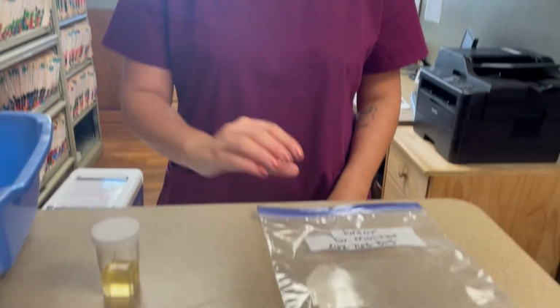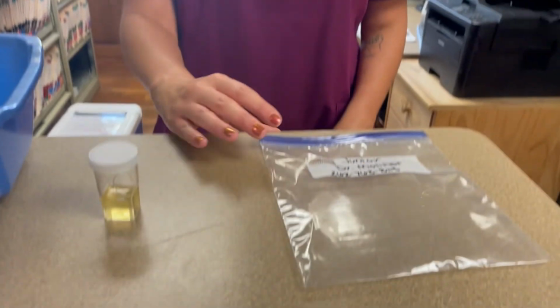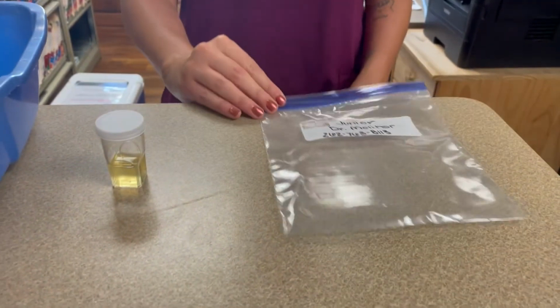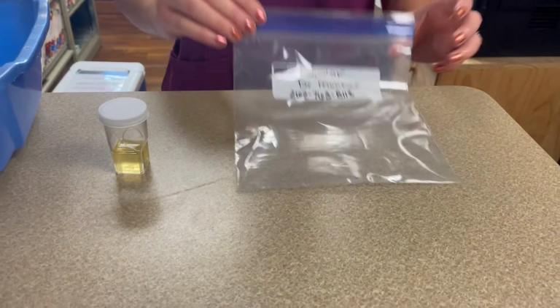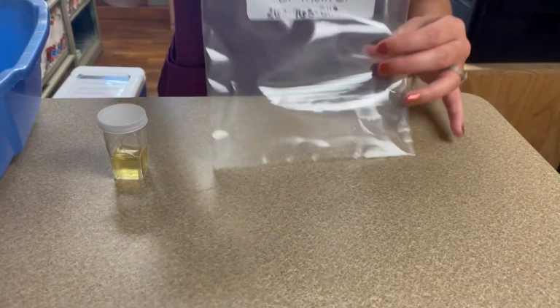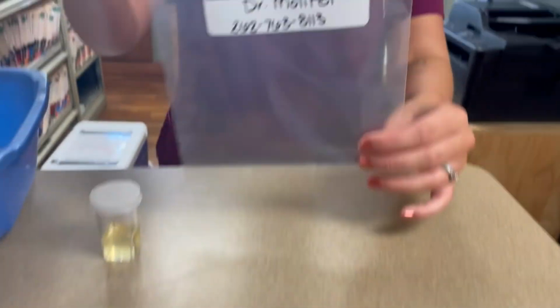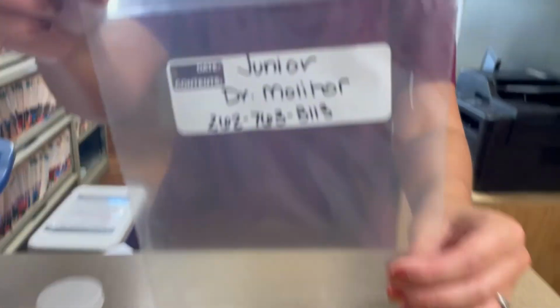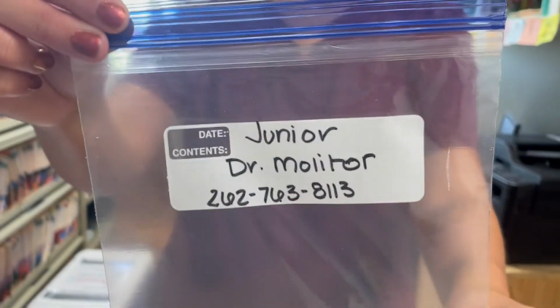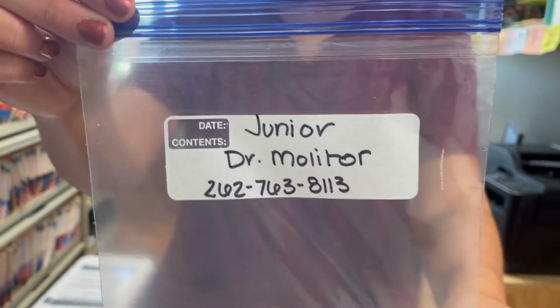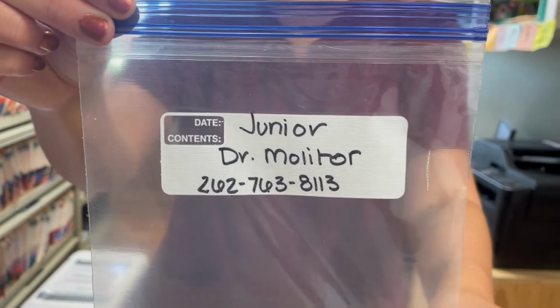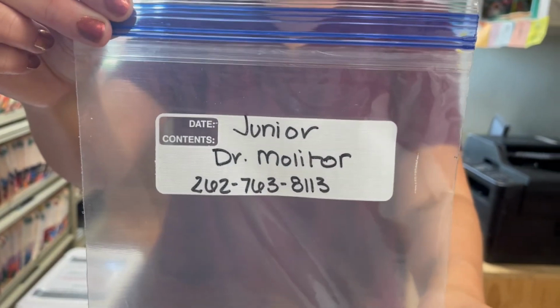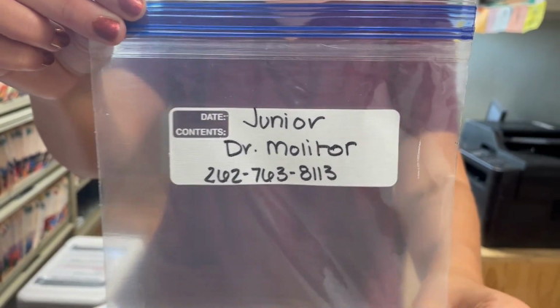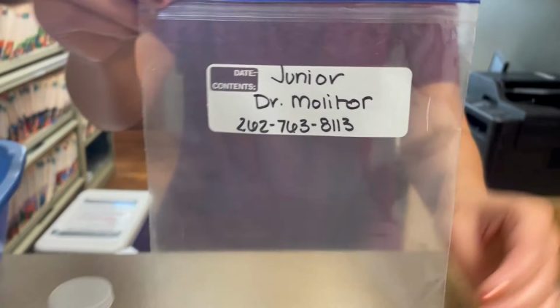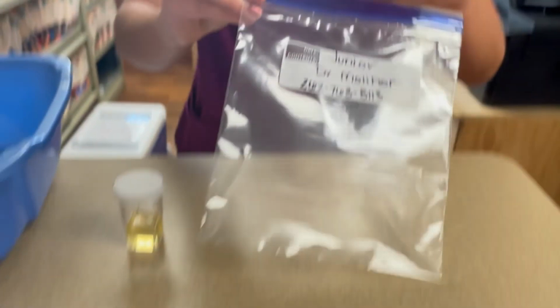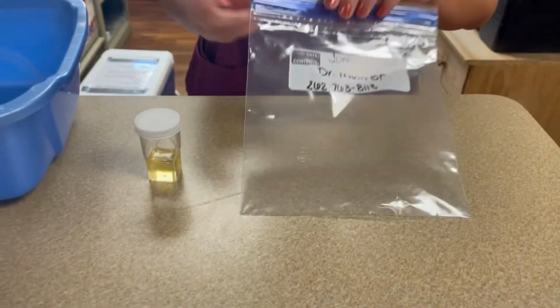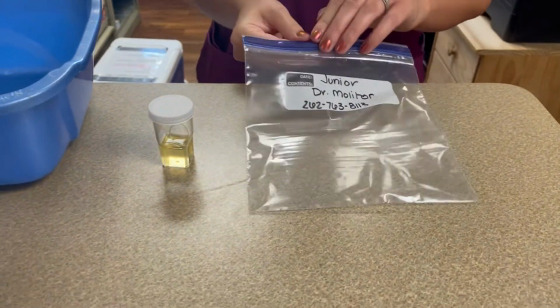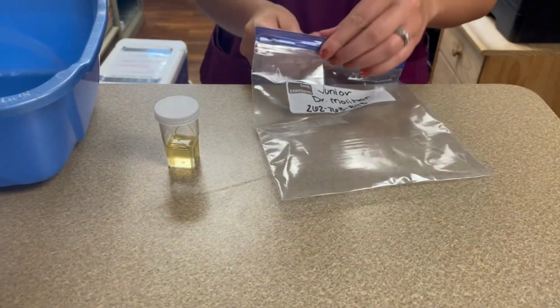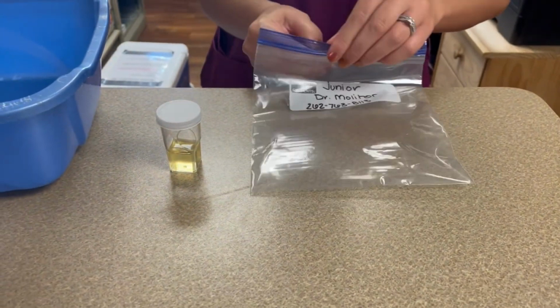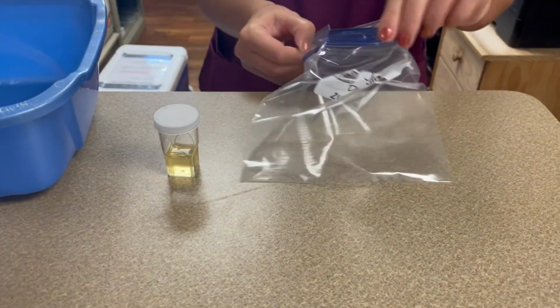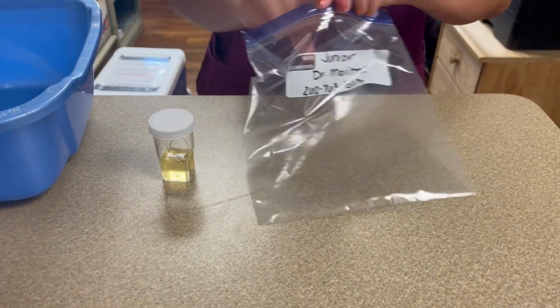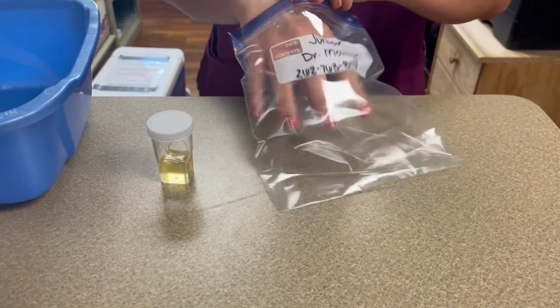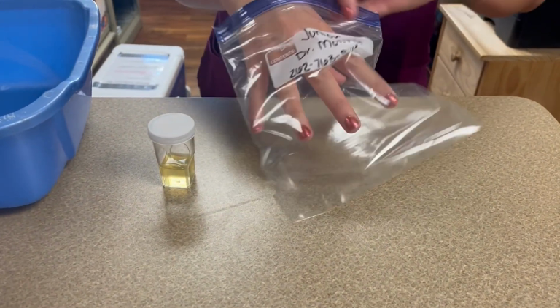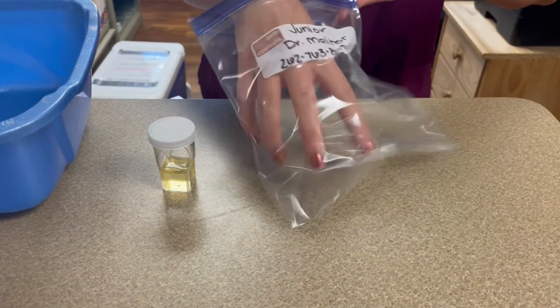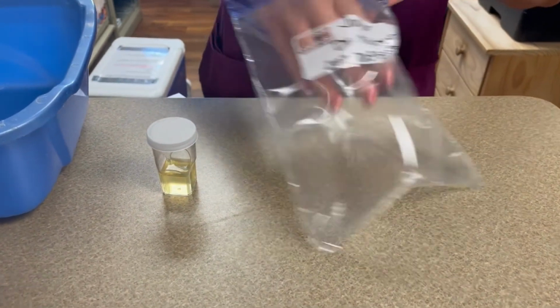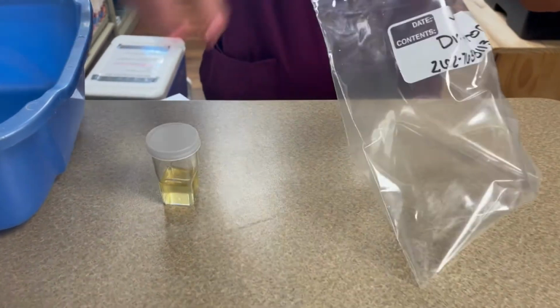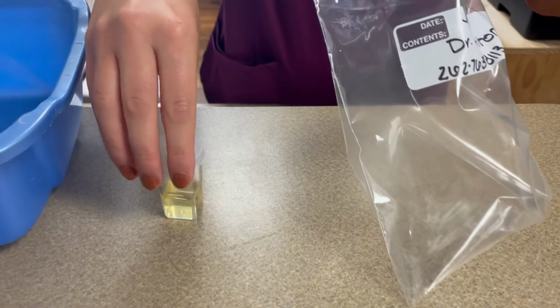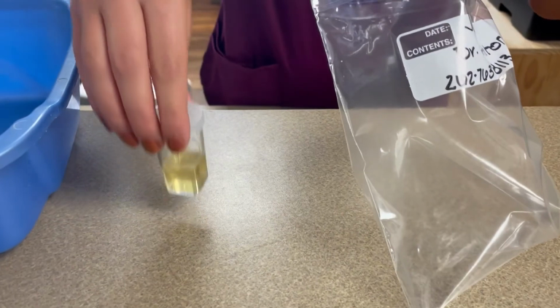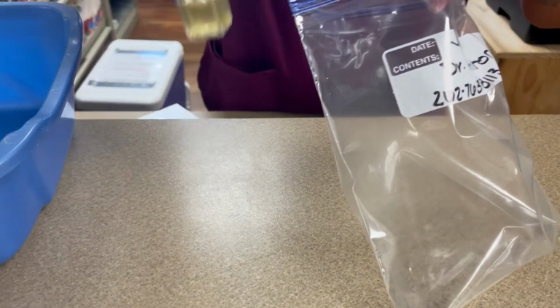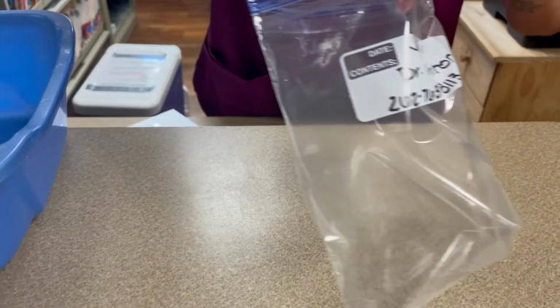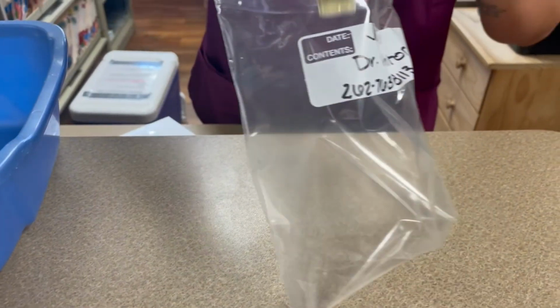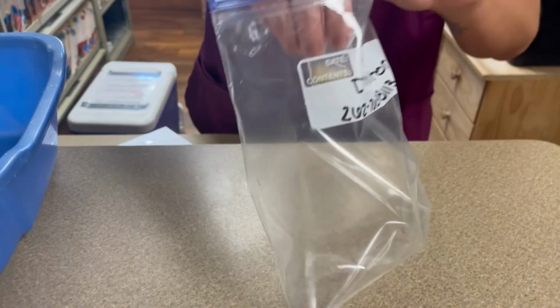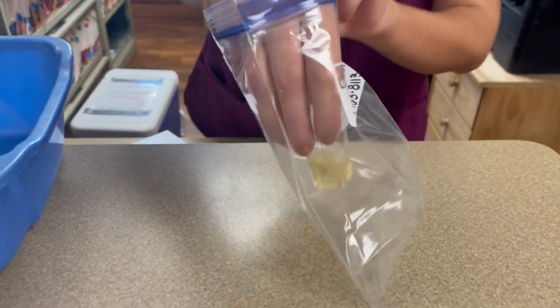Once you have collected the sample and put it in your container, make sure you get a ziplock bag labeled with your pet's name, your first and last name, and the best phone number to reach you at. Then you're going to put the sample in the ziplock bag and seal it tightly.